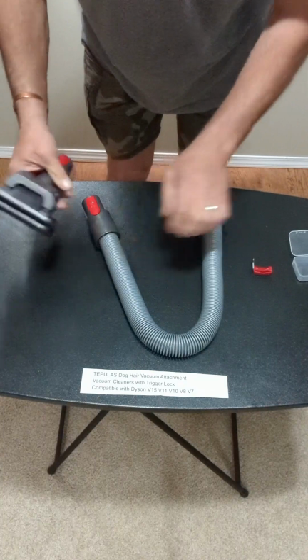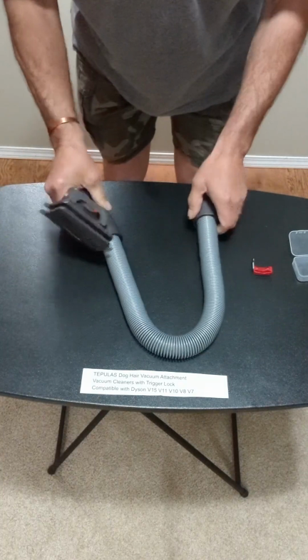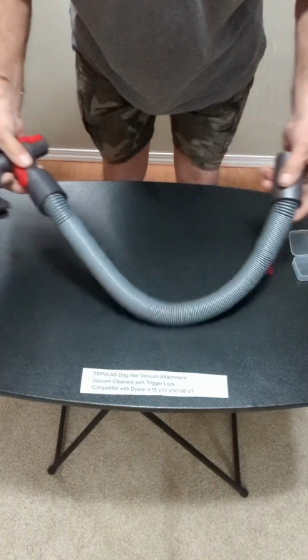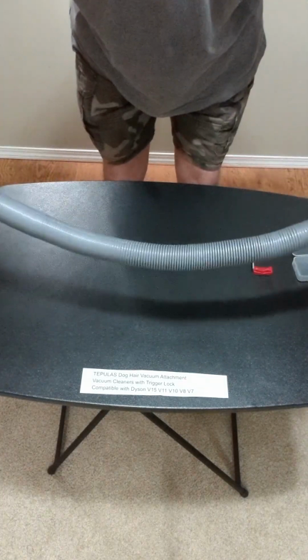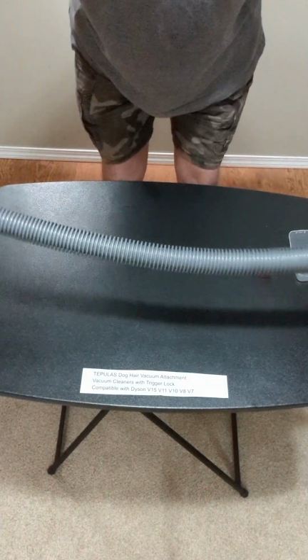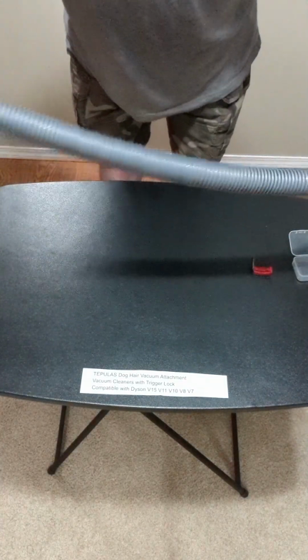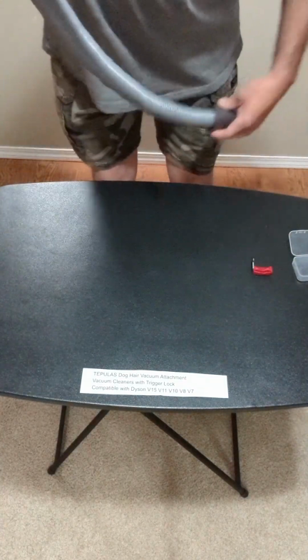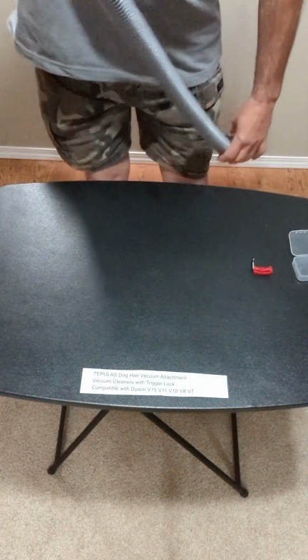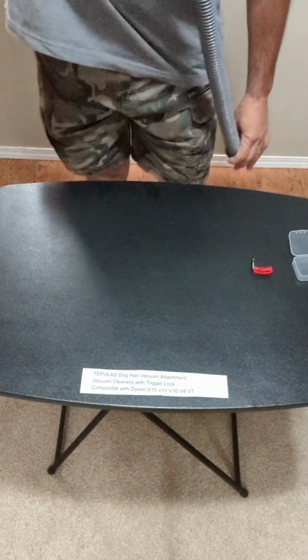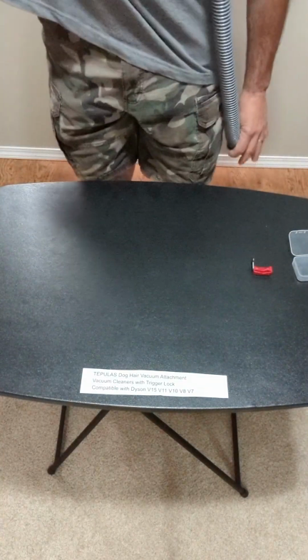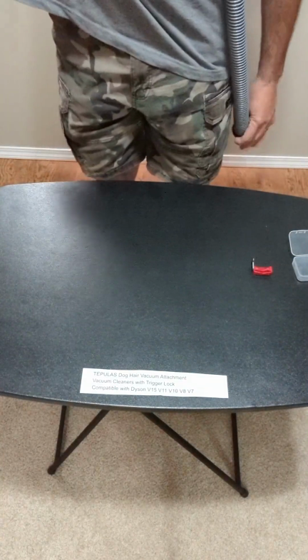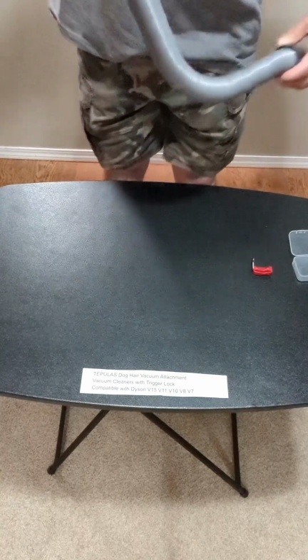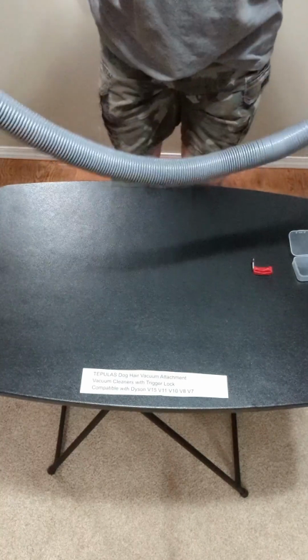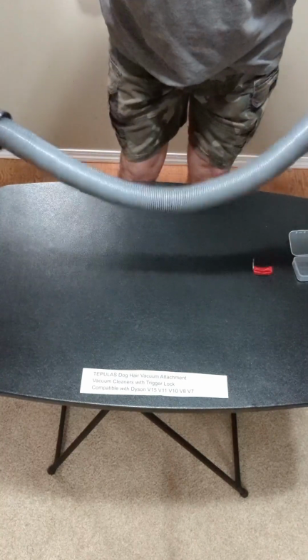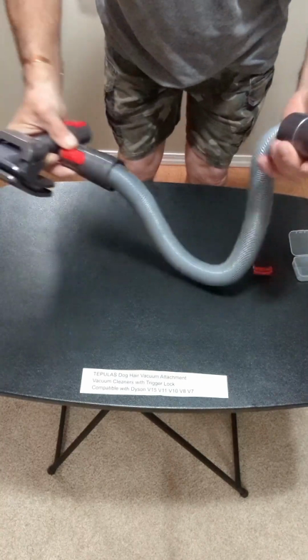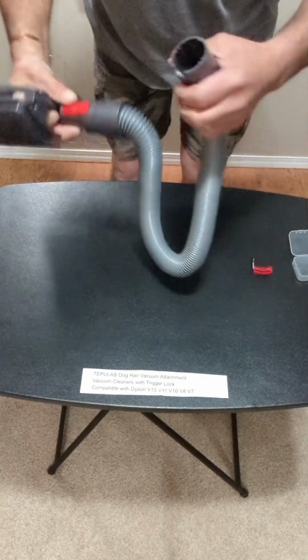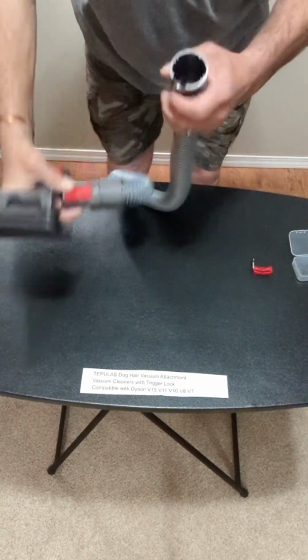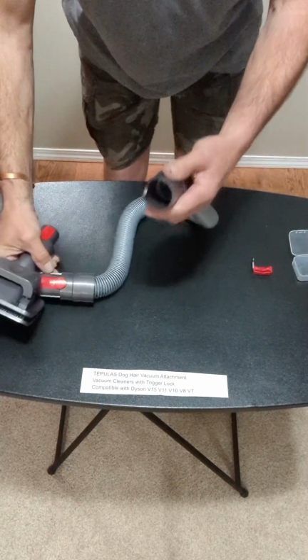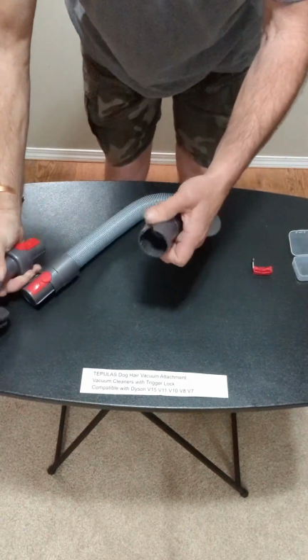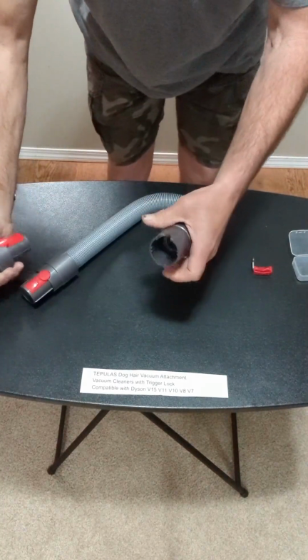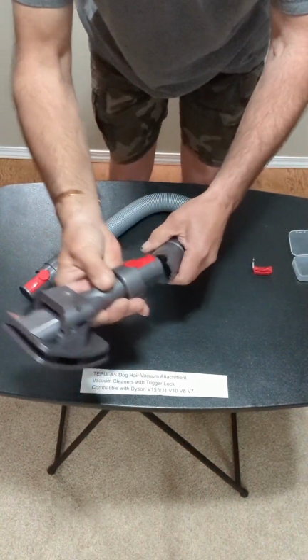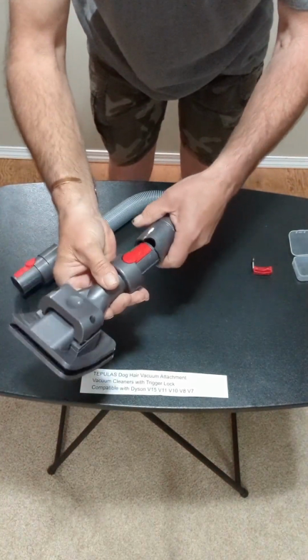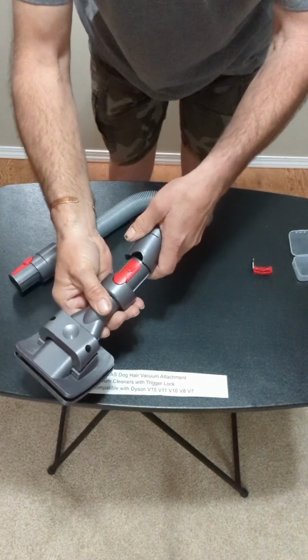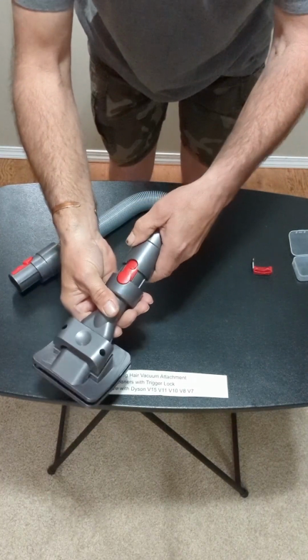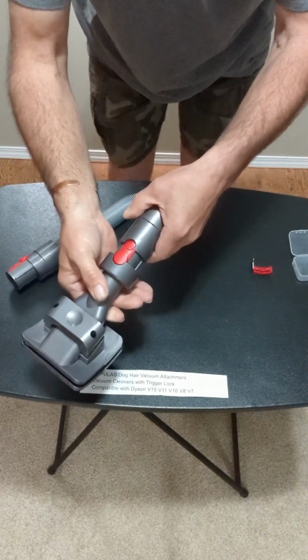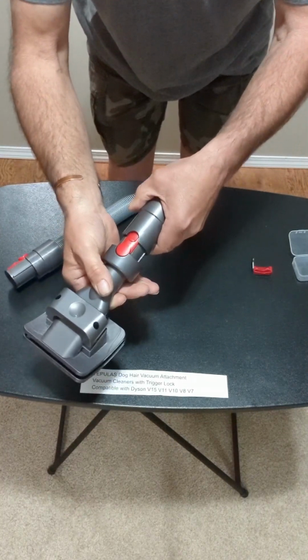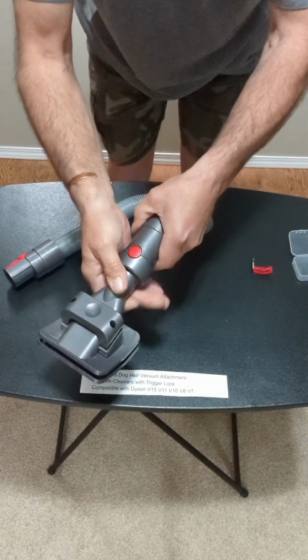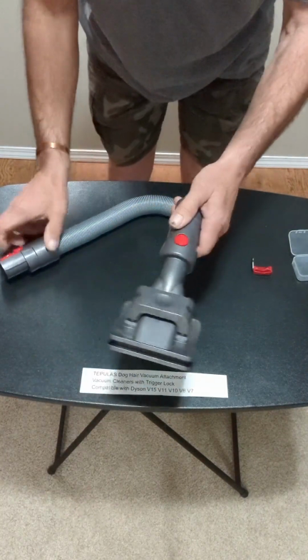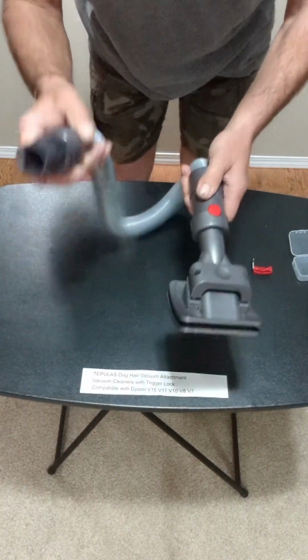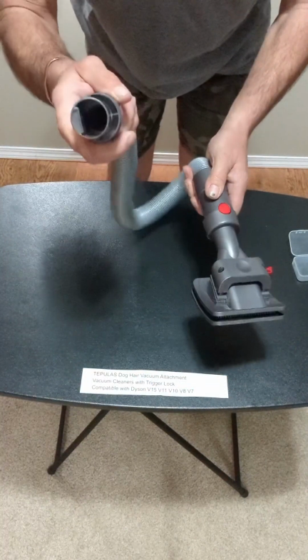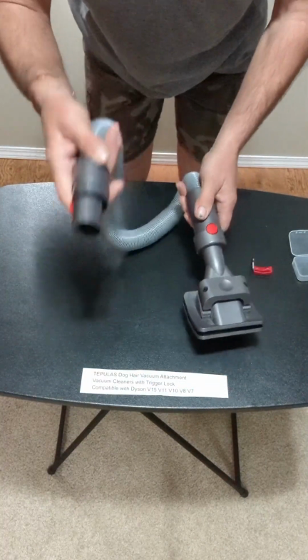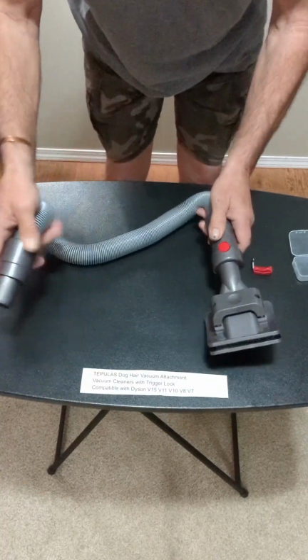You do have the extension and this goes out to probably four feet, I'm thinking — I haven't measured it. So you just attach that to that and this obviously goes to the vacuum.